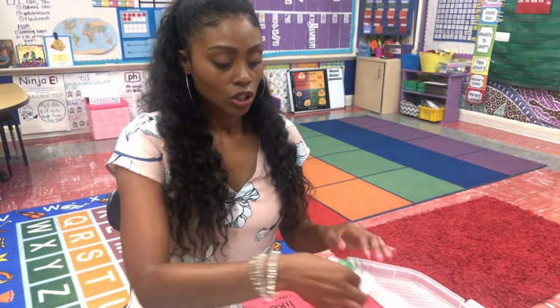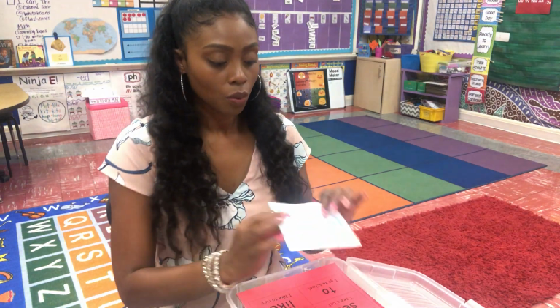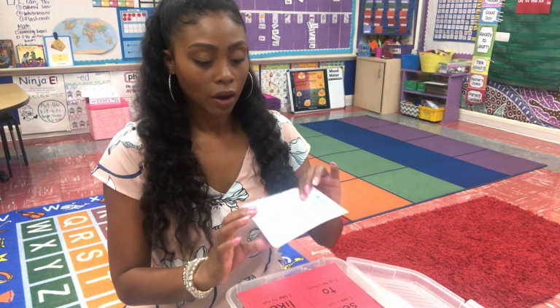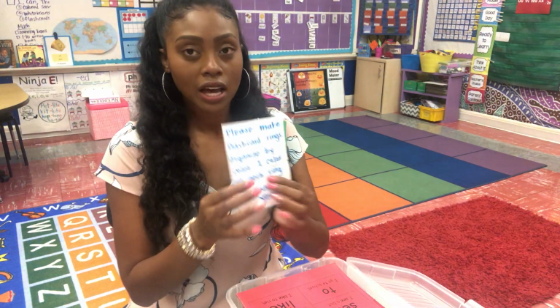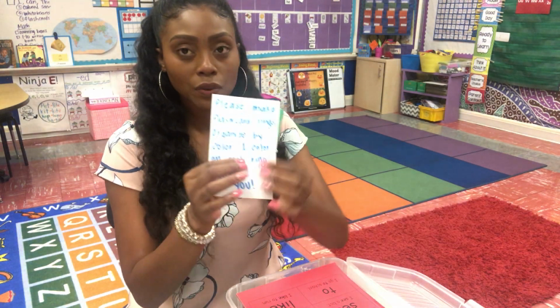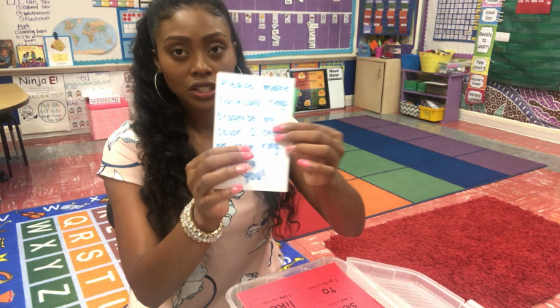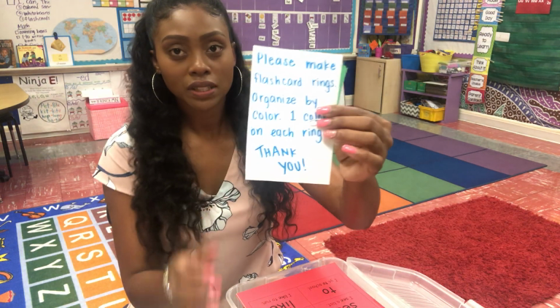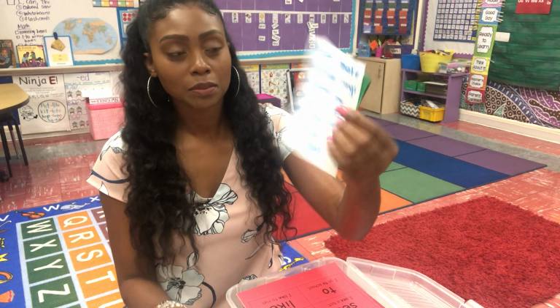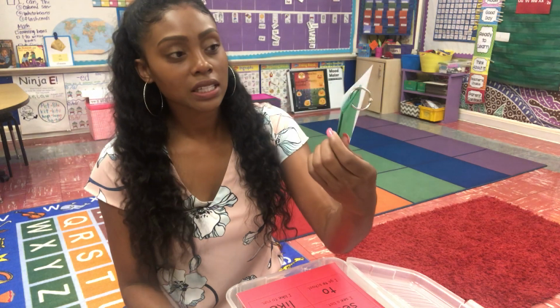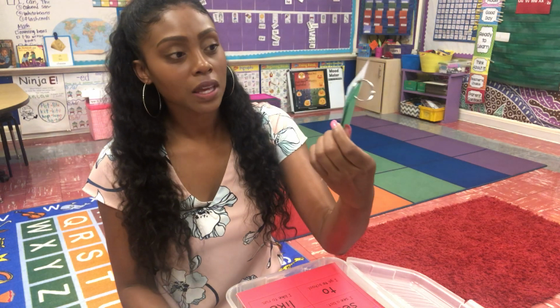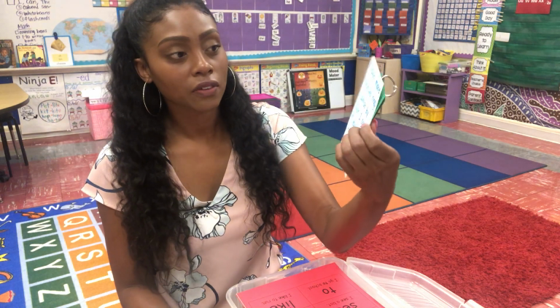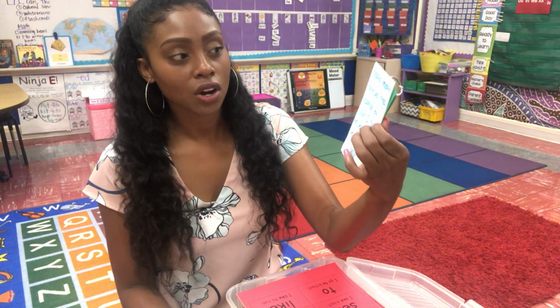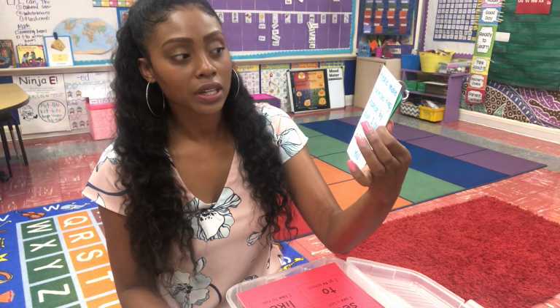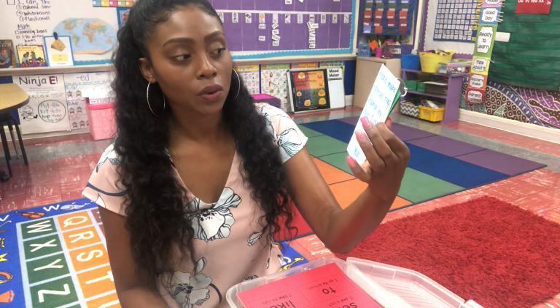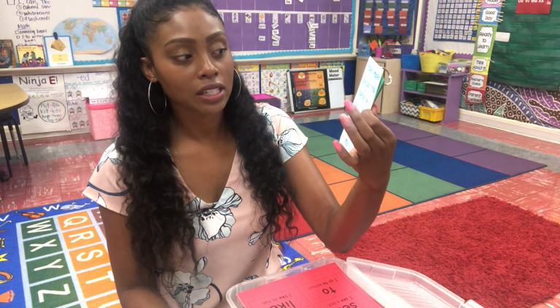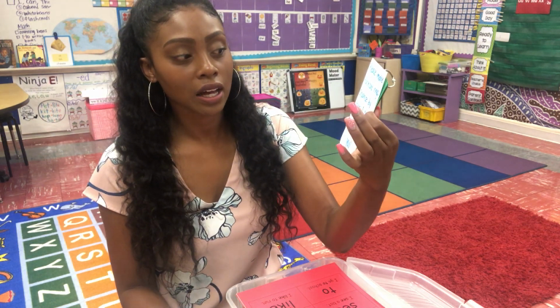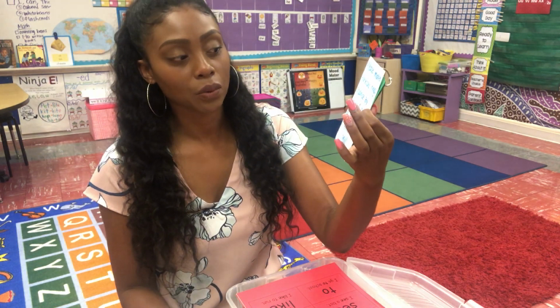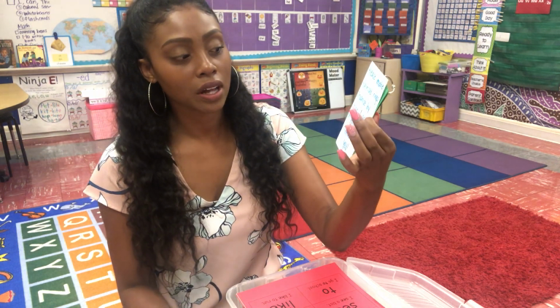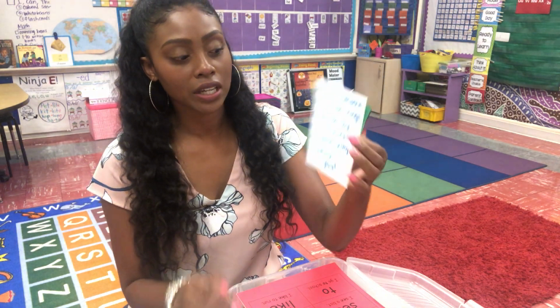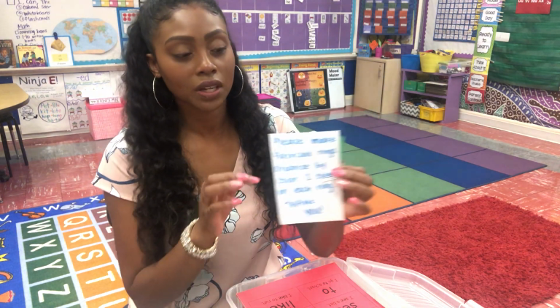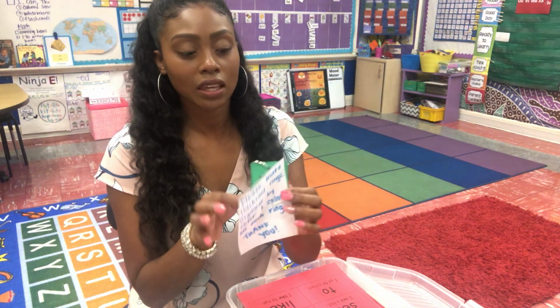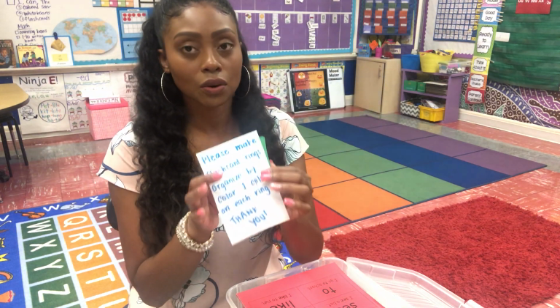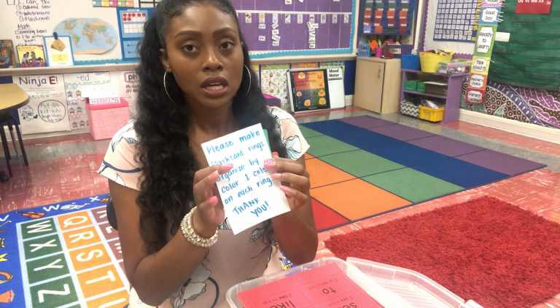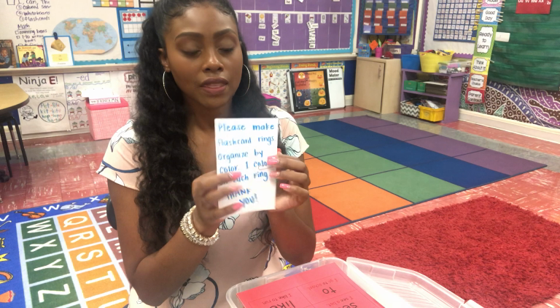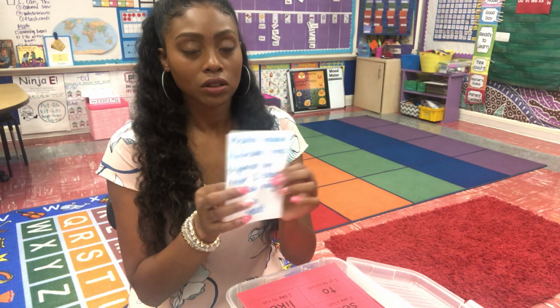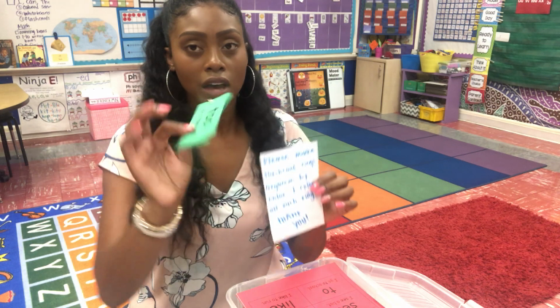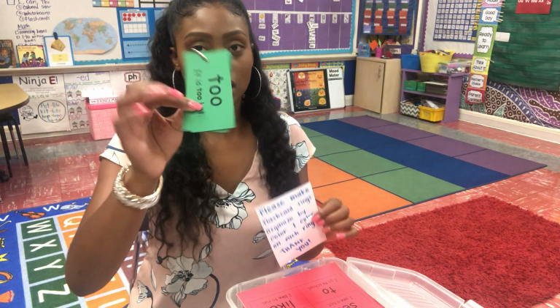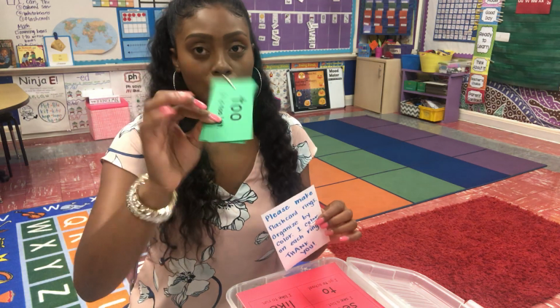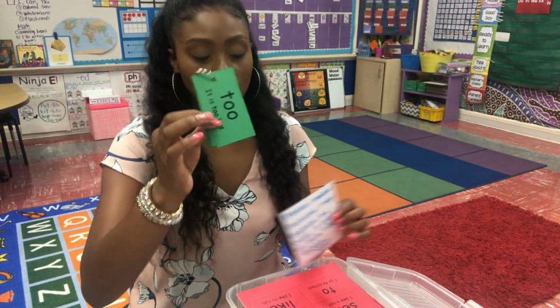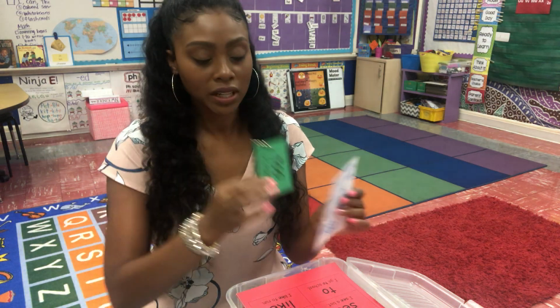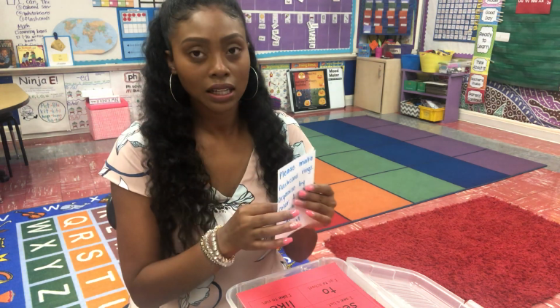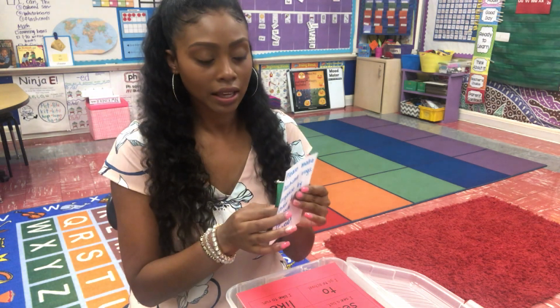So I always have directions. It says: please make flashcard rings organized by color, one color on each ring. Thank you. And then I also have an example of what I want it to look like.